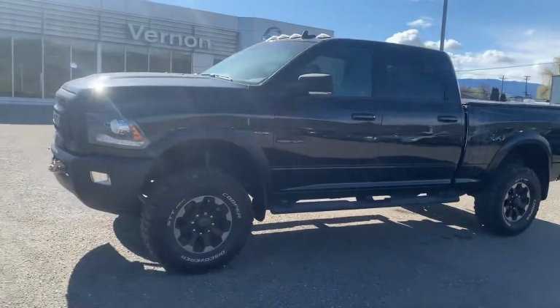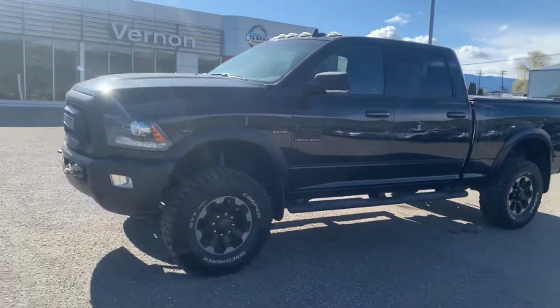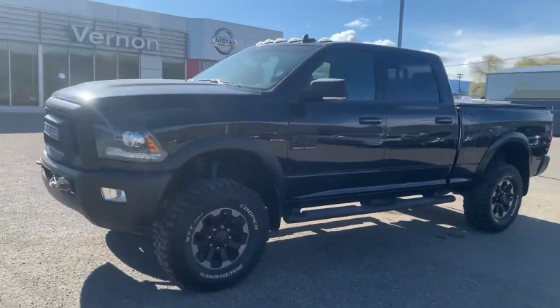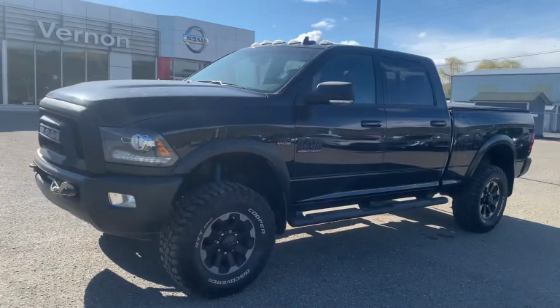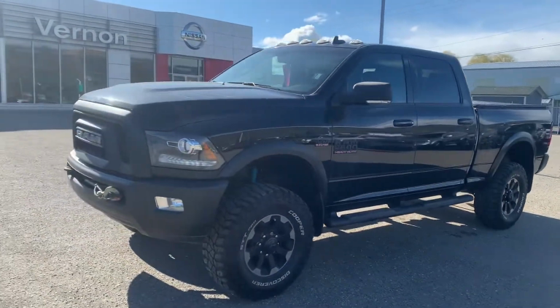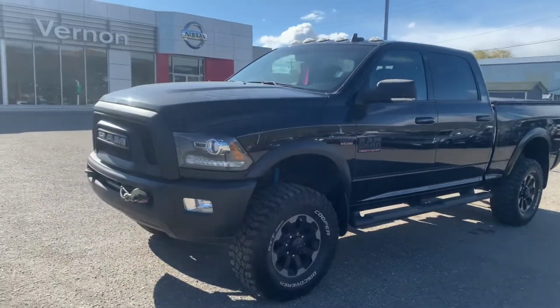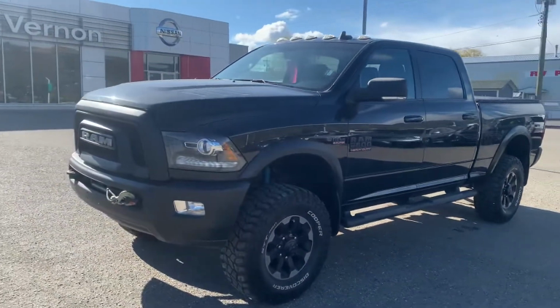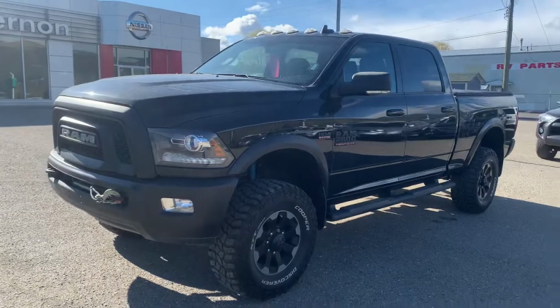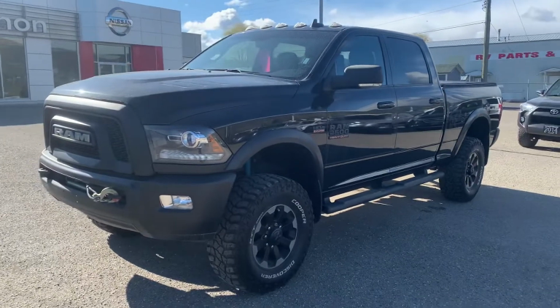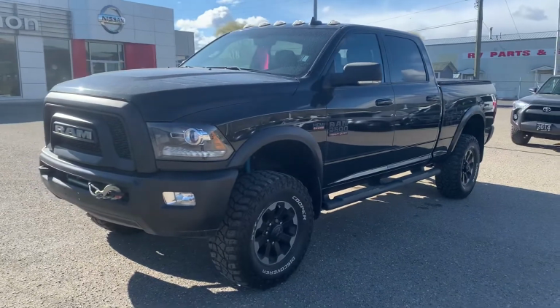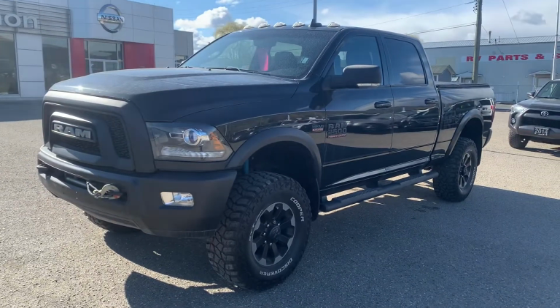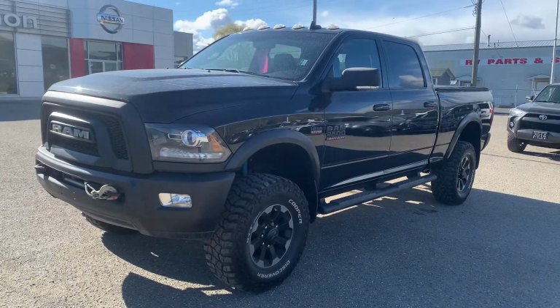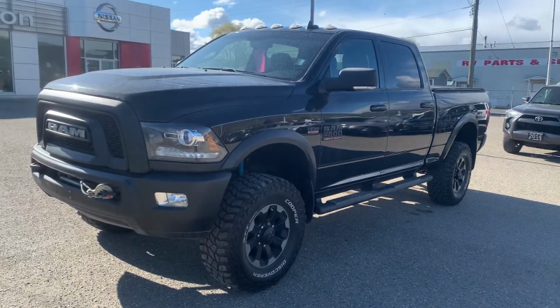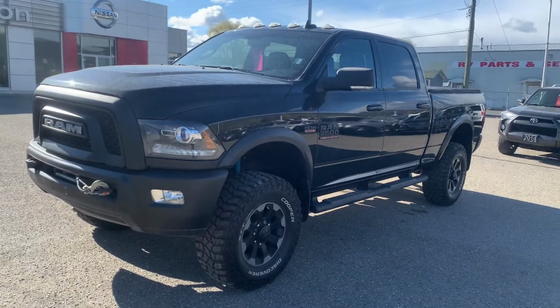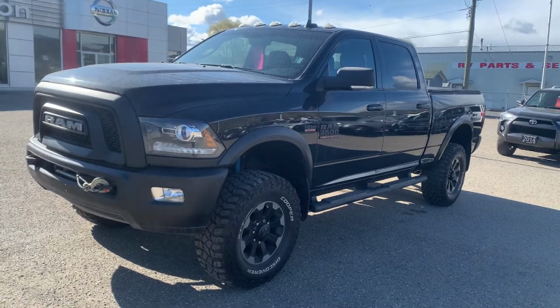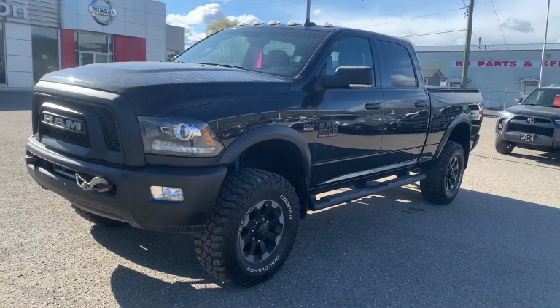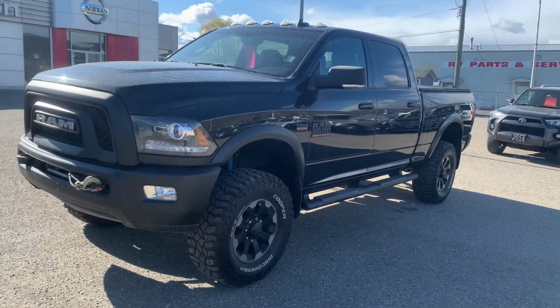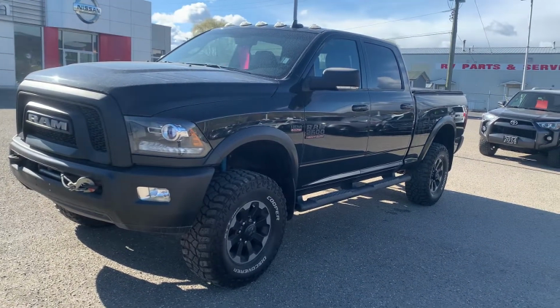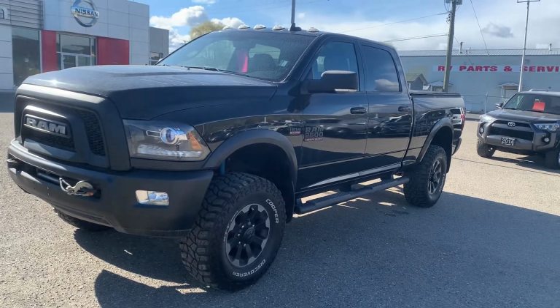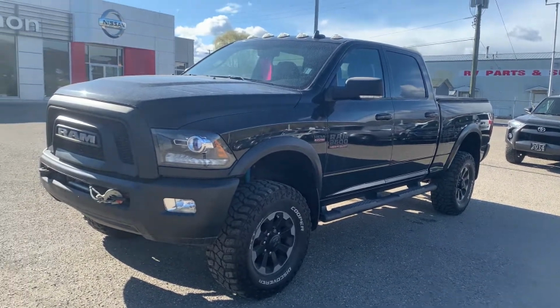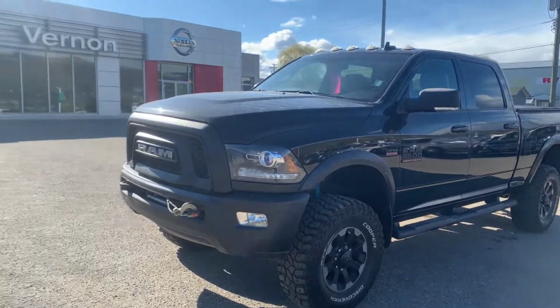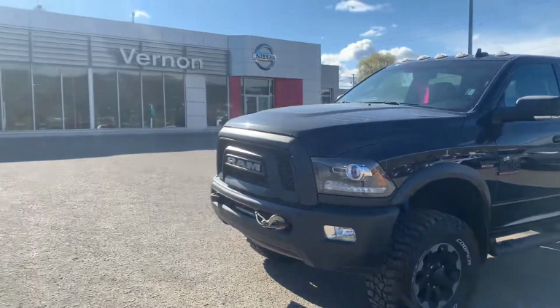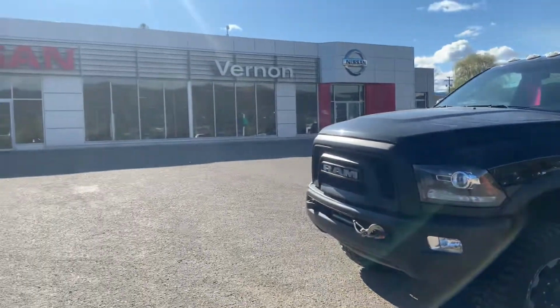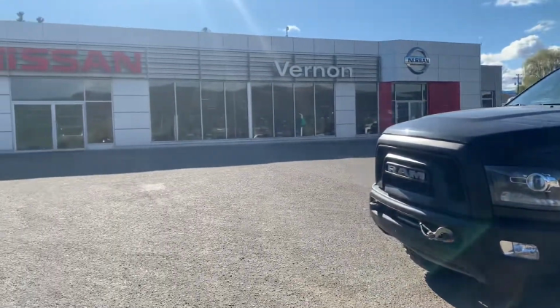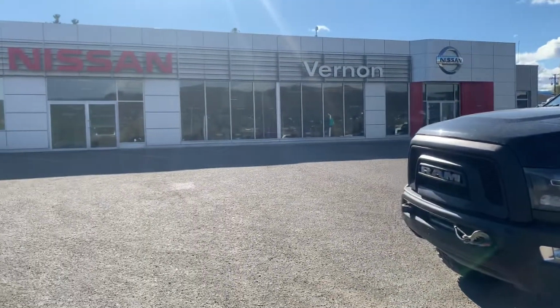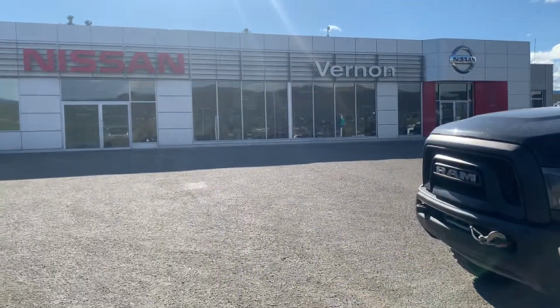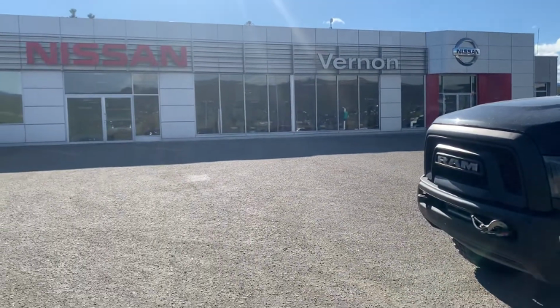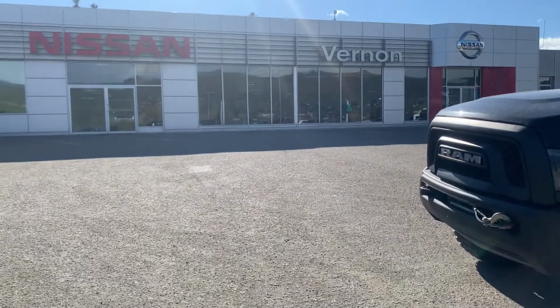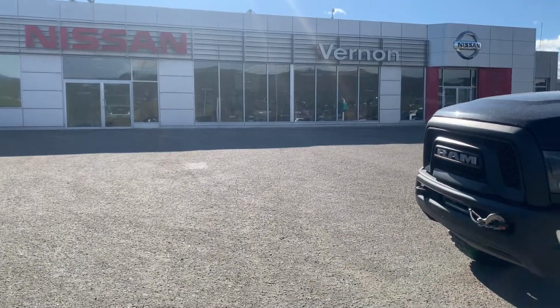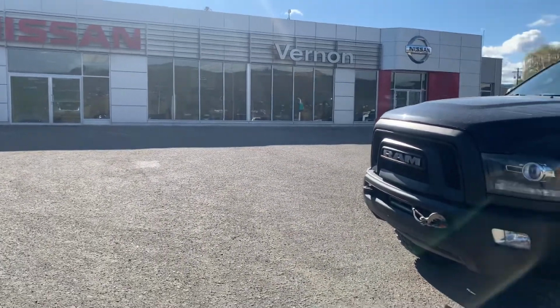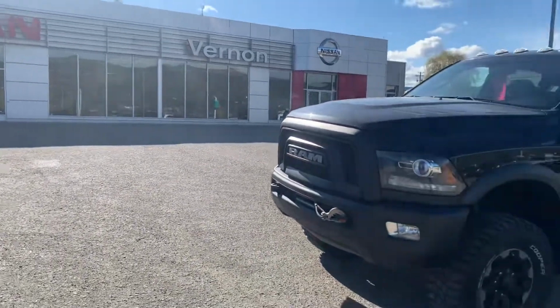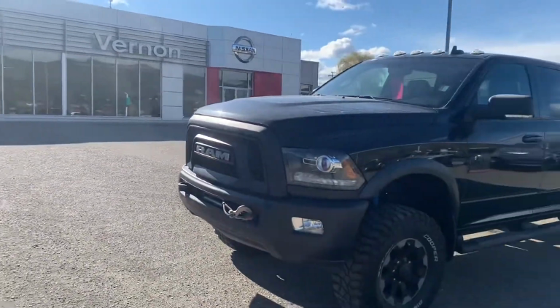Again, this is the 2018 Ram 2500 Power Wagon here at Vernon Nissan. My name is Calvin and we'd love to help you out — thank you.